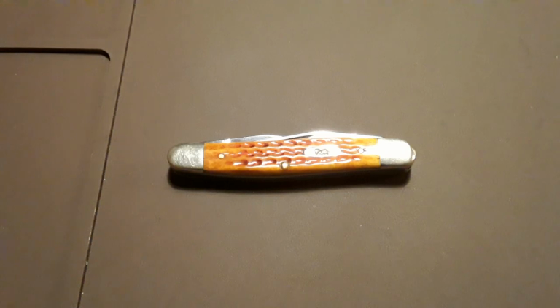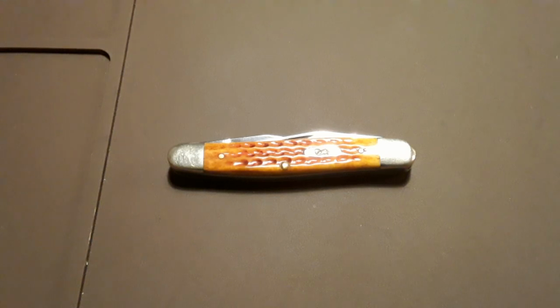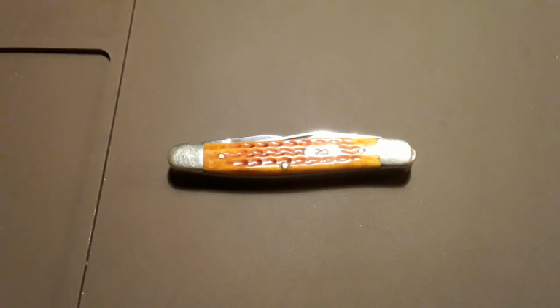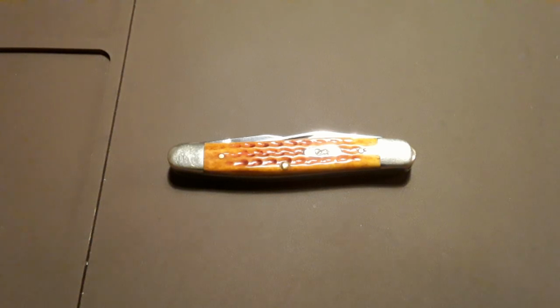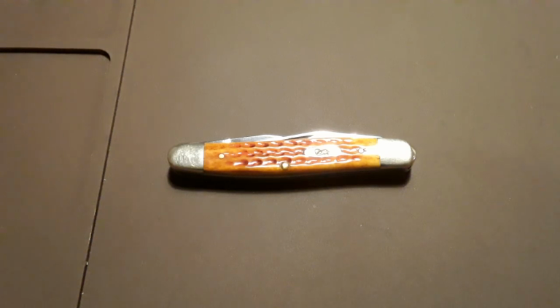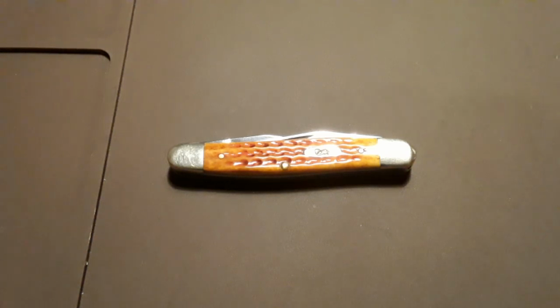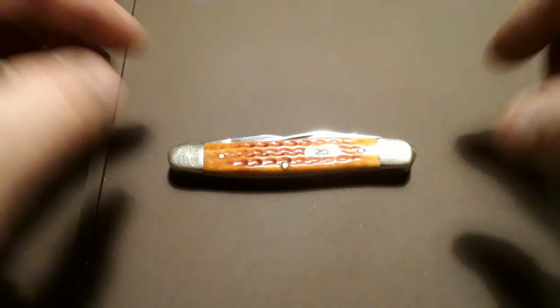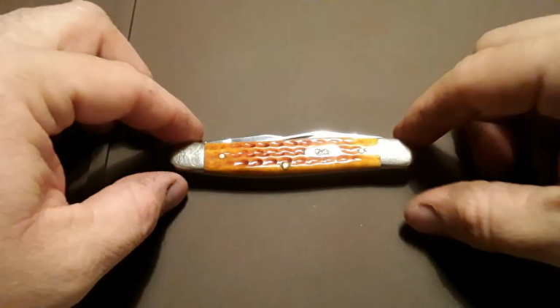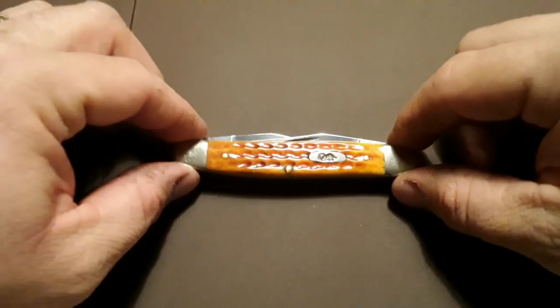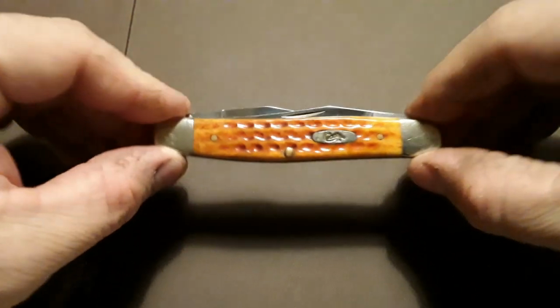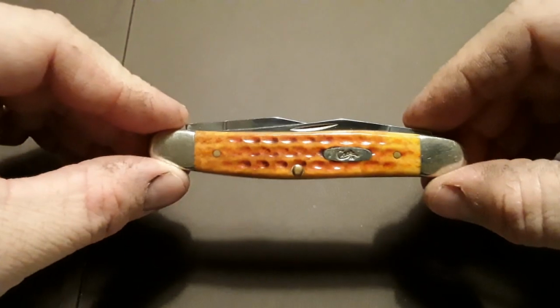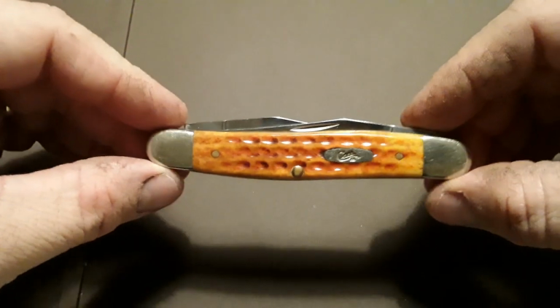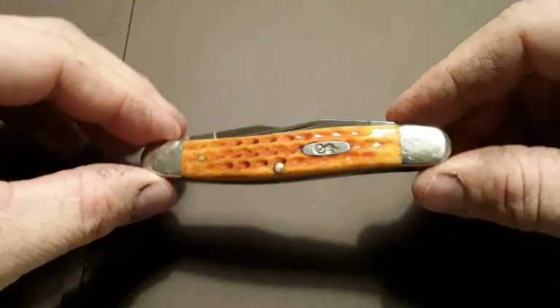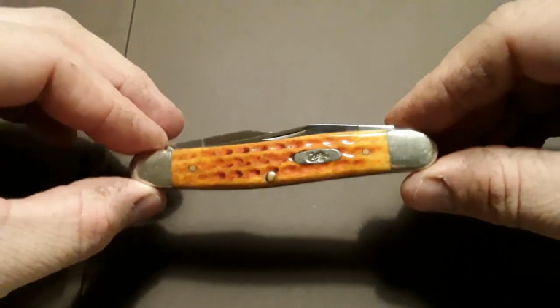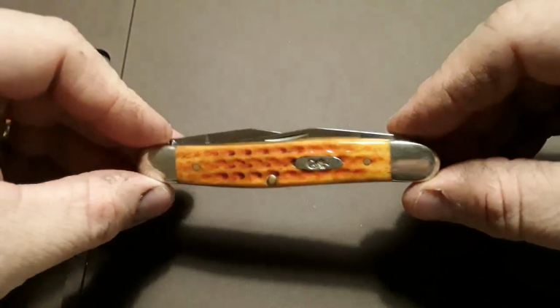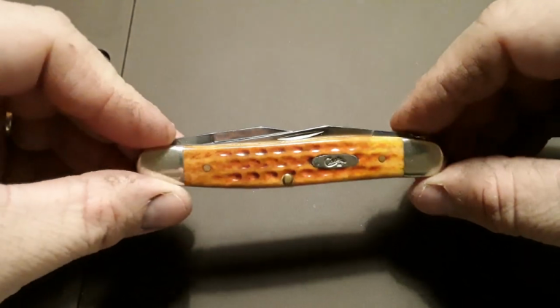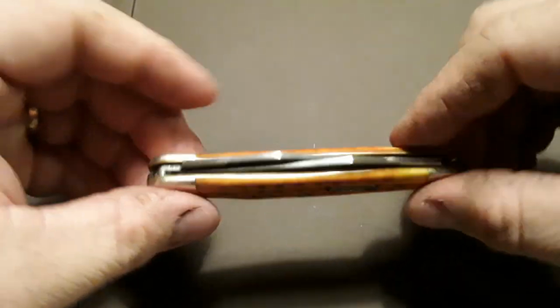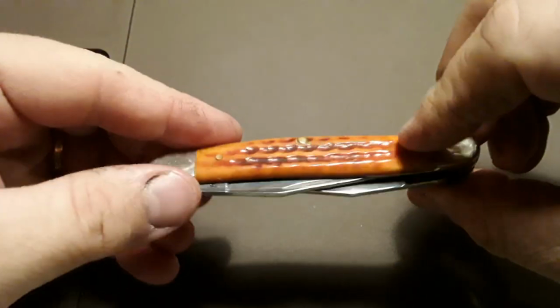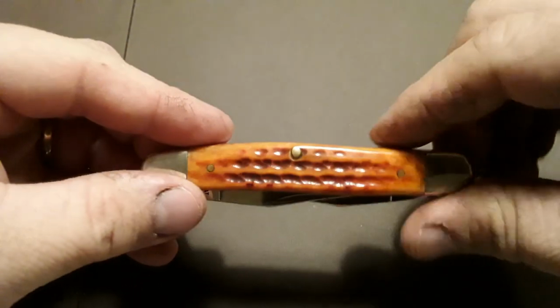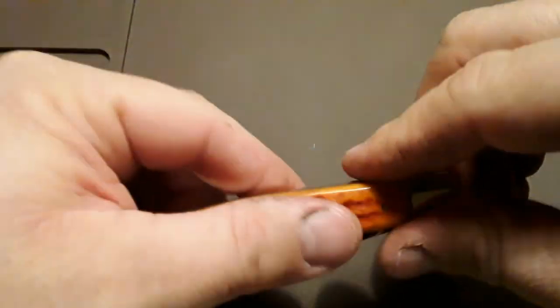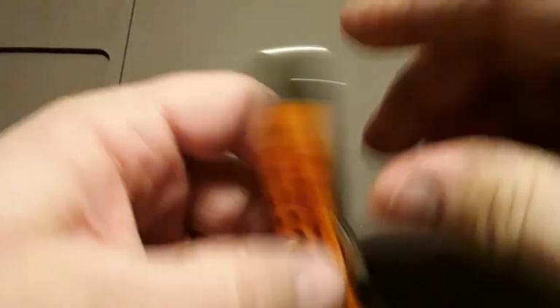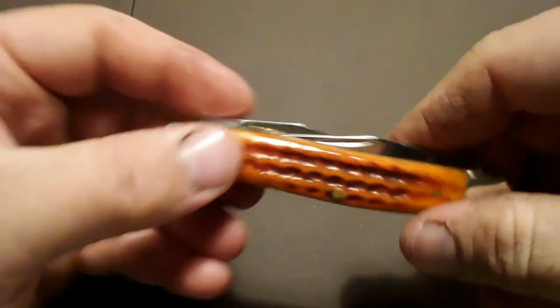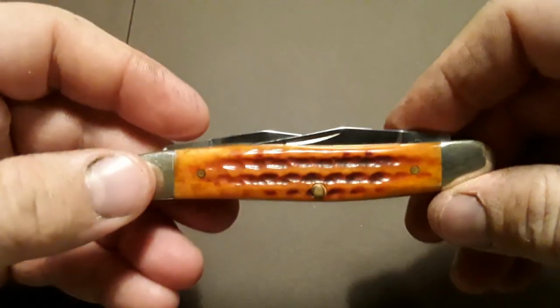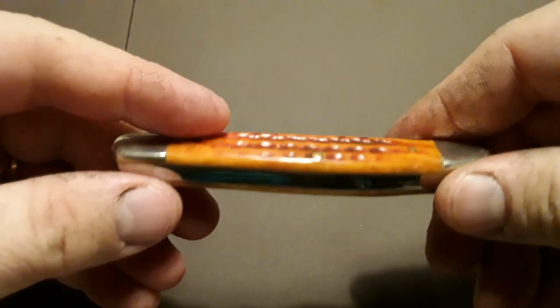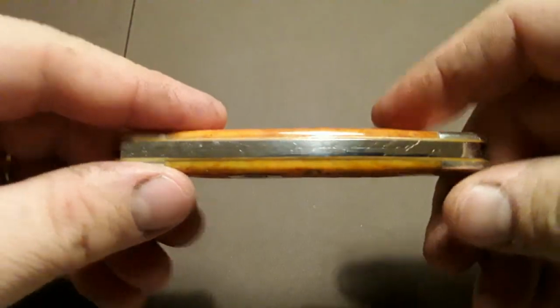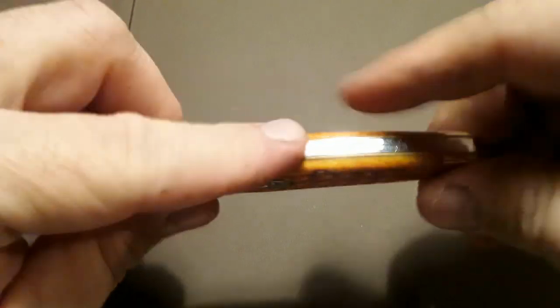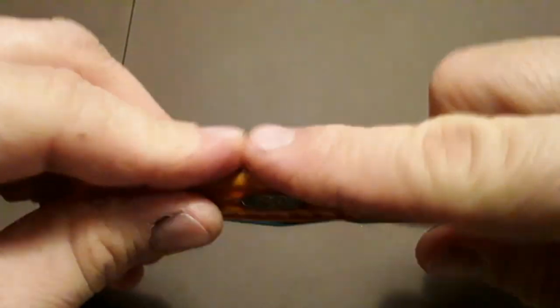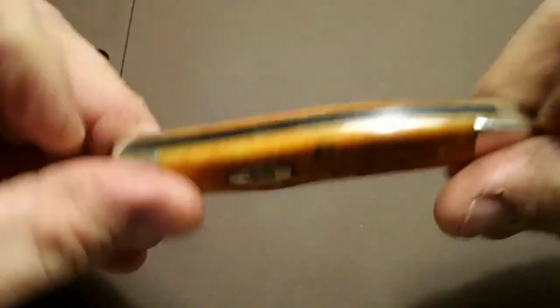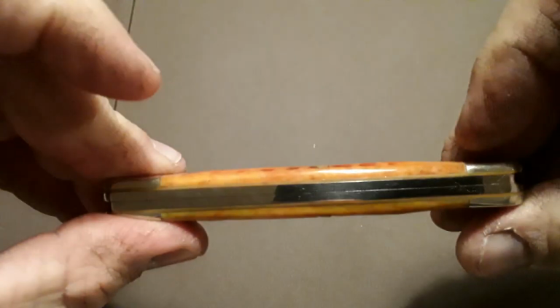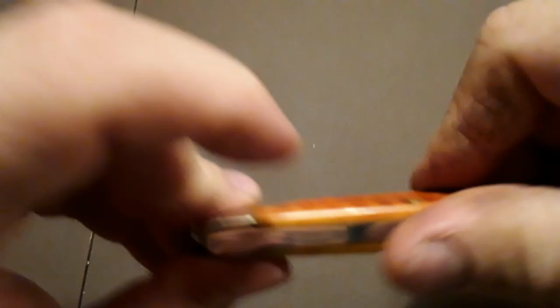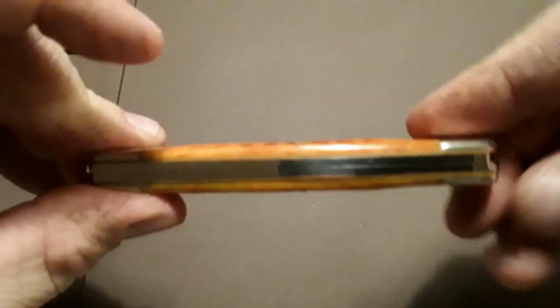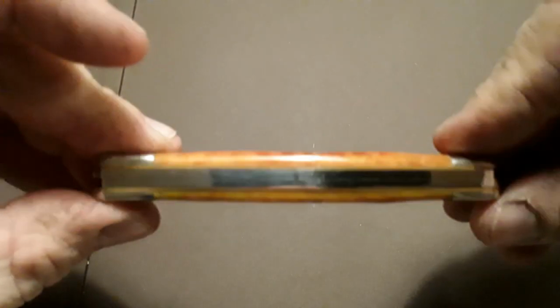Hey guys, Kentucky Knife Hunter here, and today I am back with a Case Muskrat. This is one of the prettiest Case knives, in my opinion, that I've ever had.